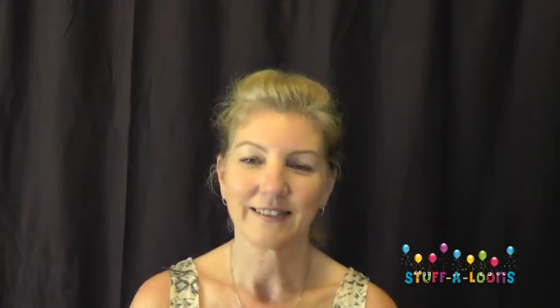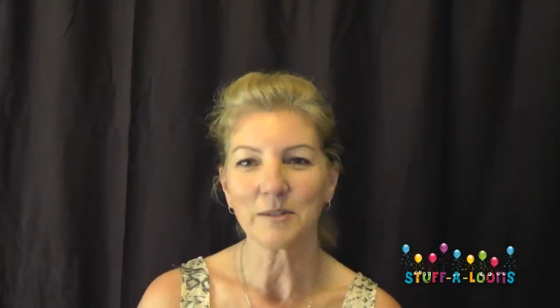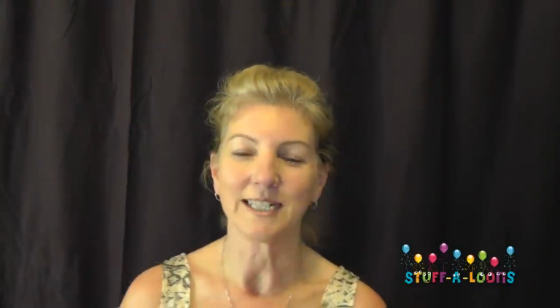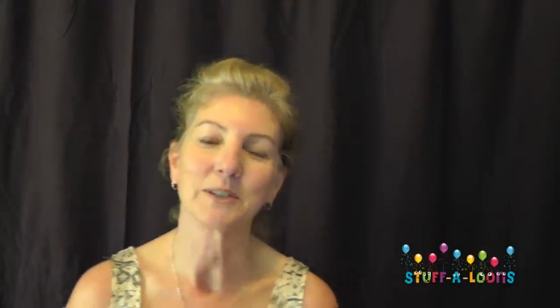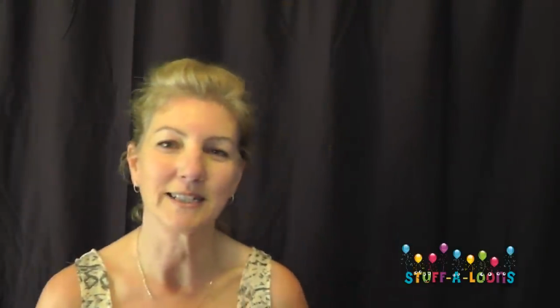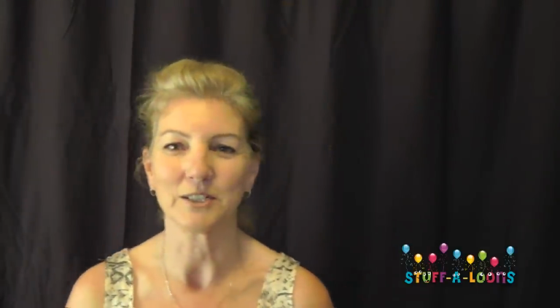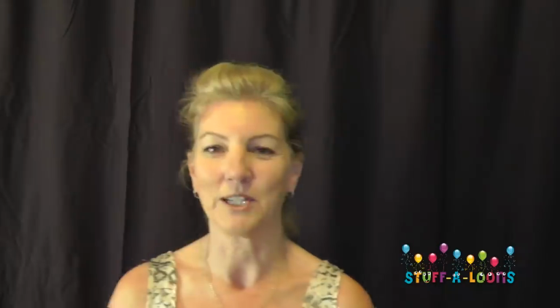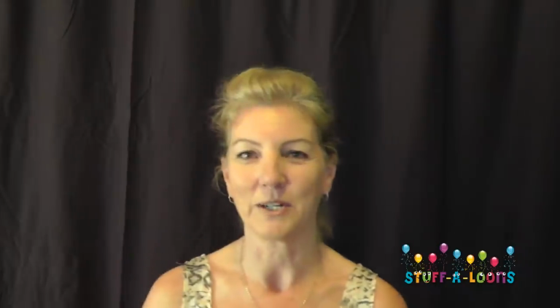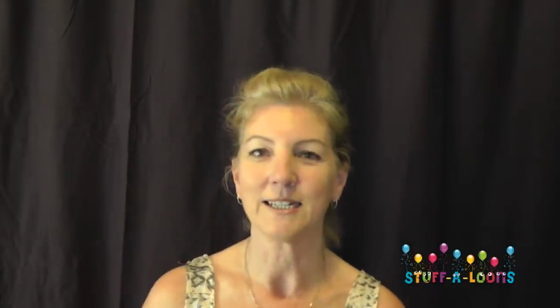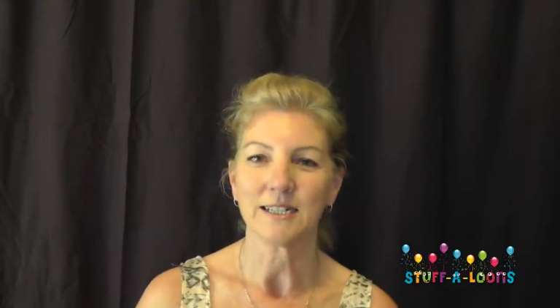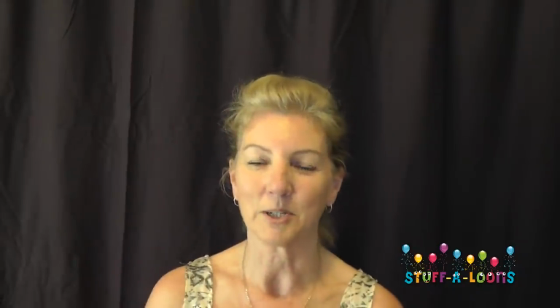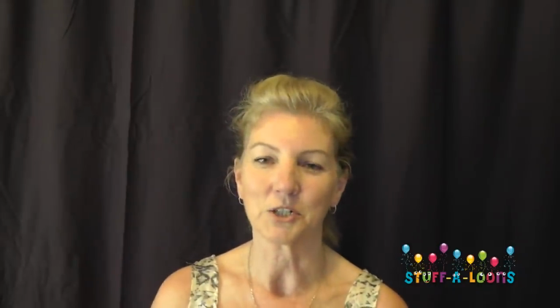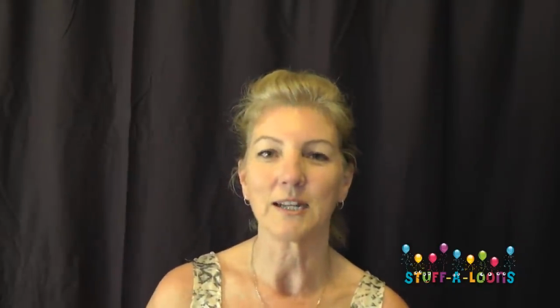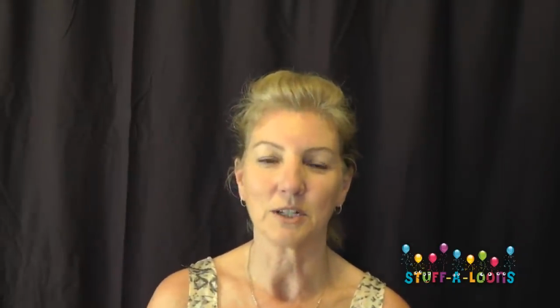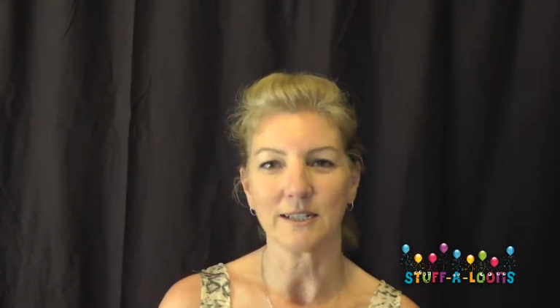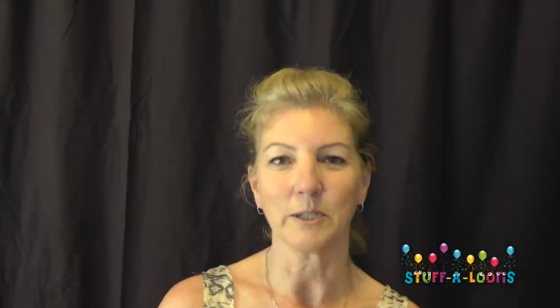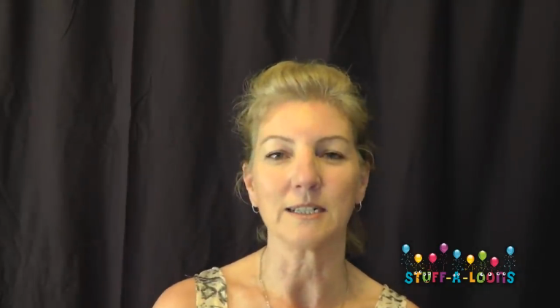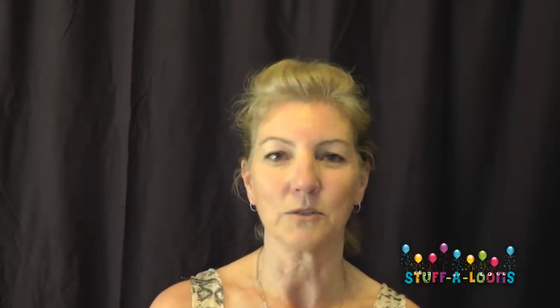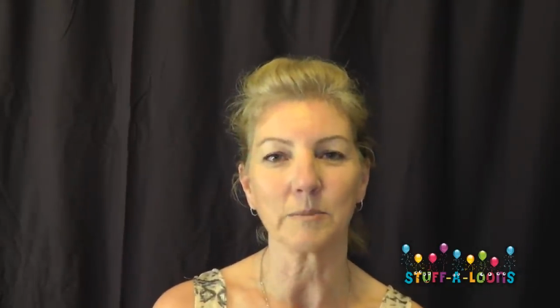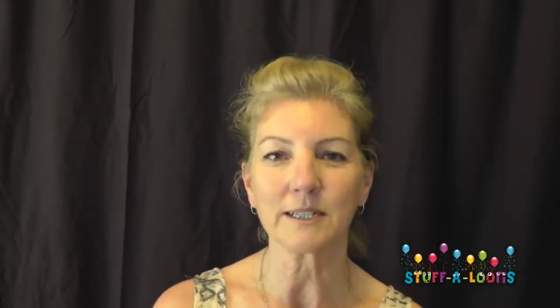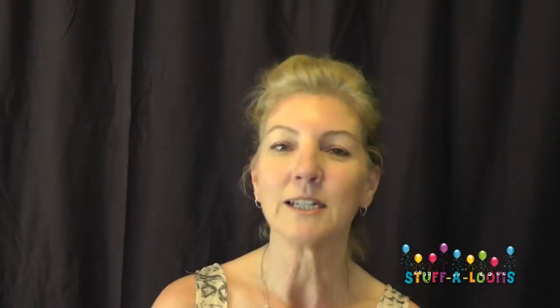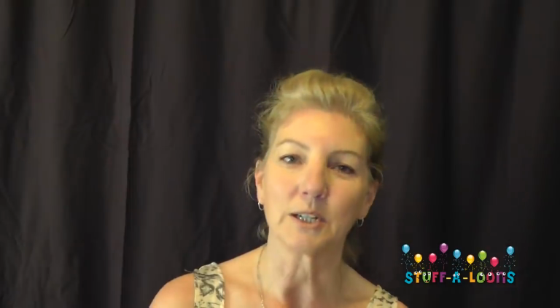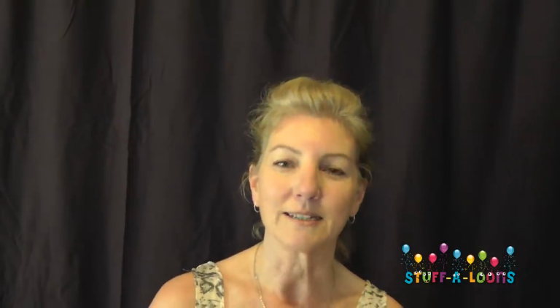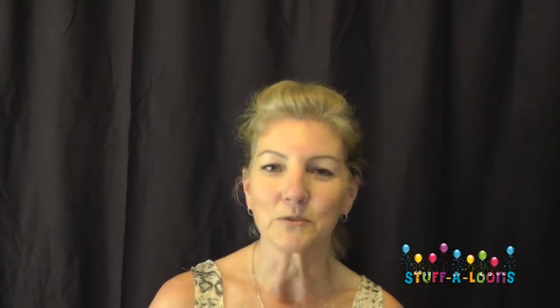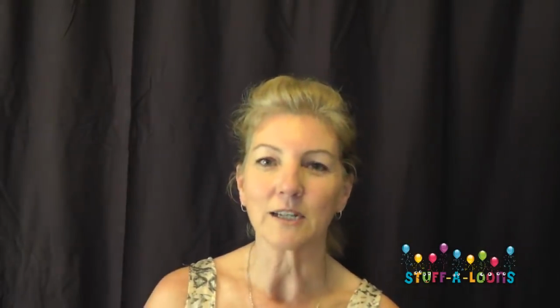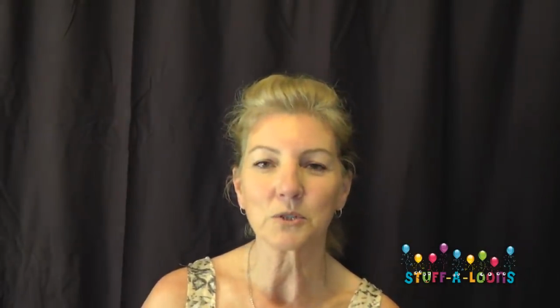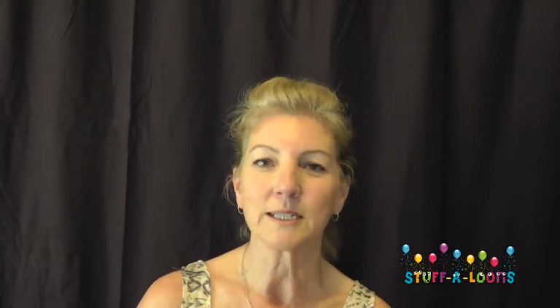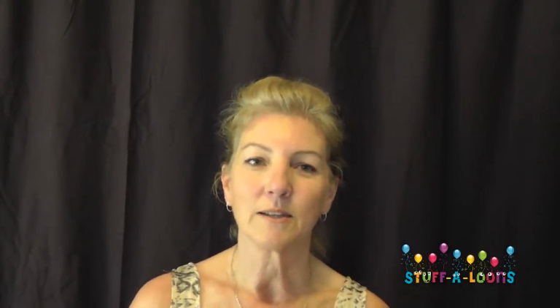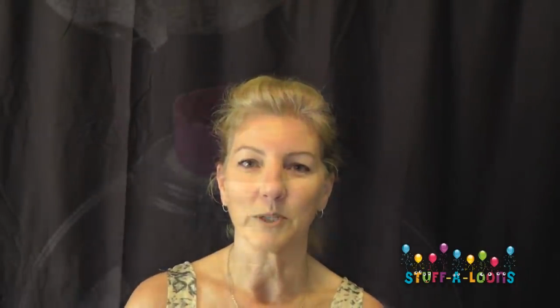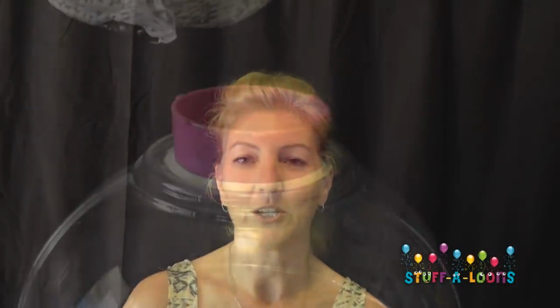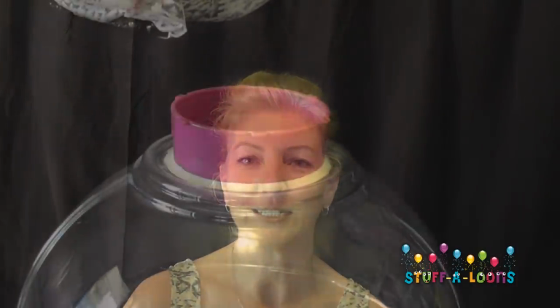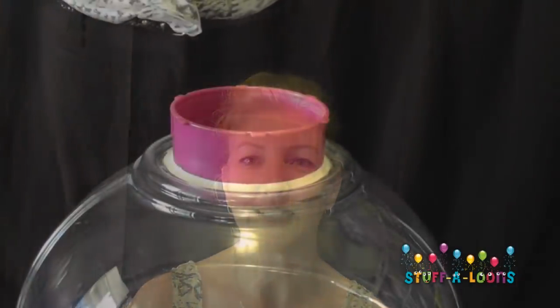Hi, I'm Julie and welcome to Stuffed Balloons video training. Today I'm going to show you how to do a nice stuffed balloon inside your super stuffer. We're going to add some beautiful decor to it and we're just going to get started.